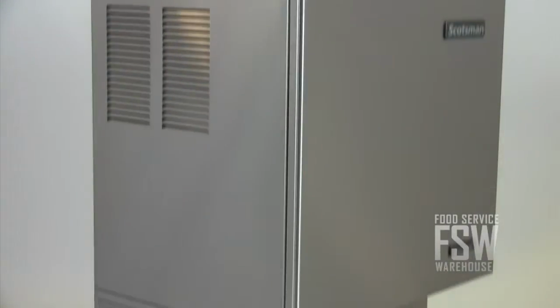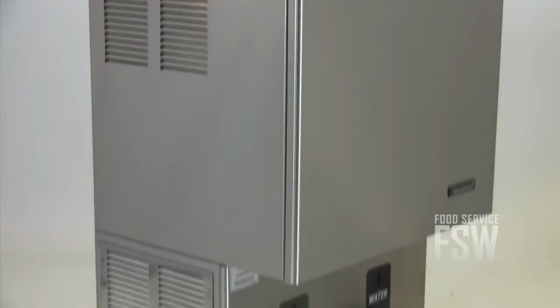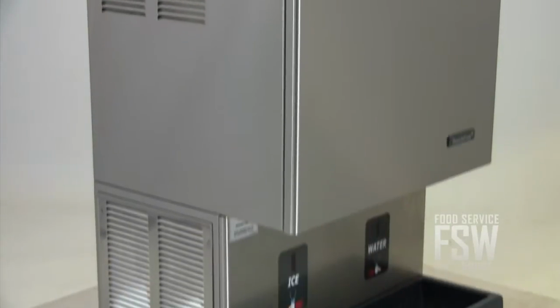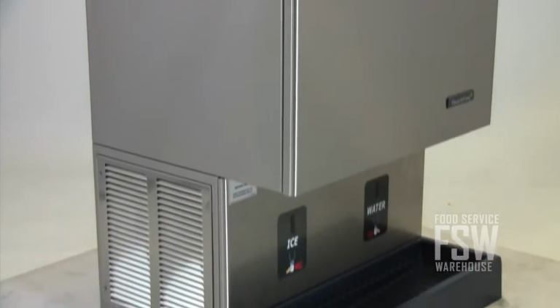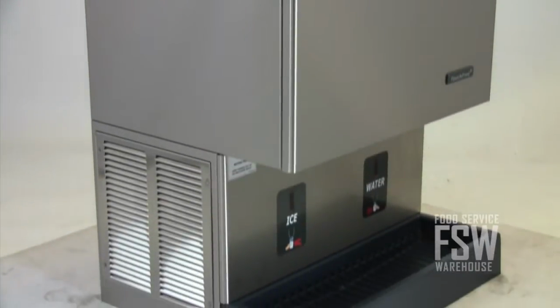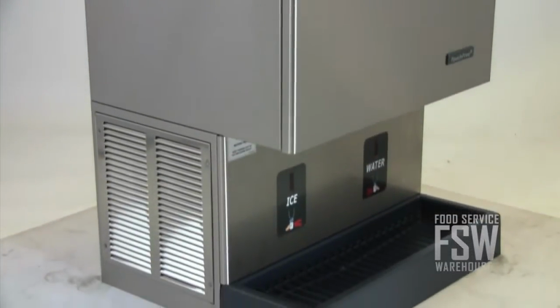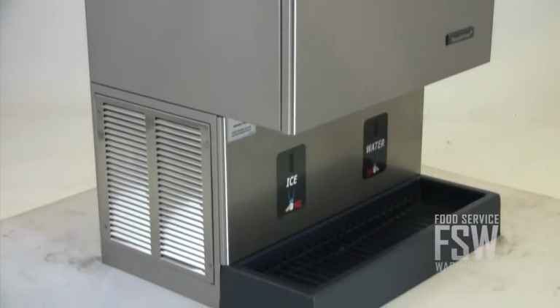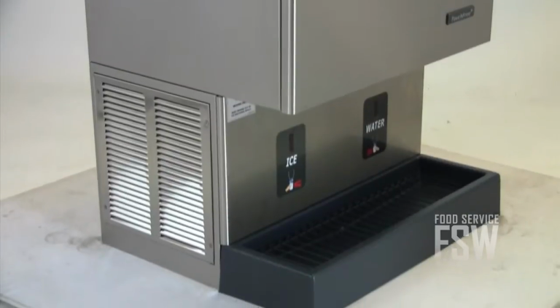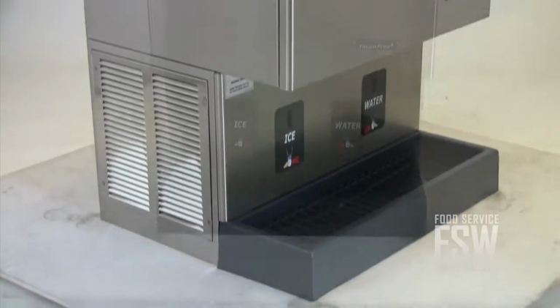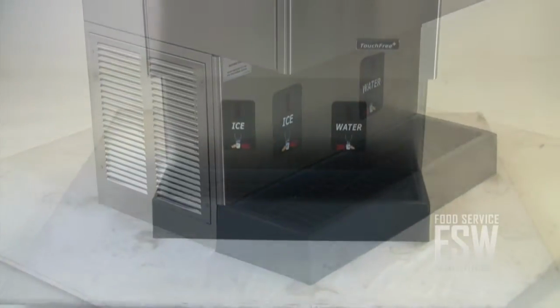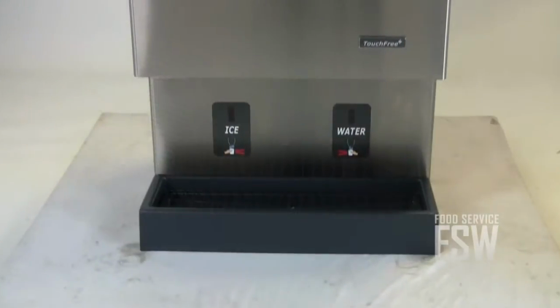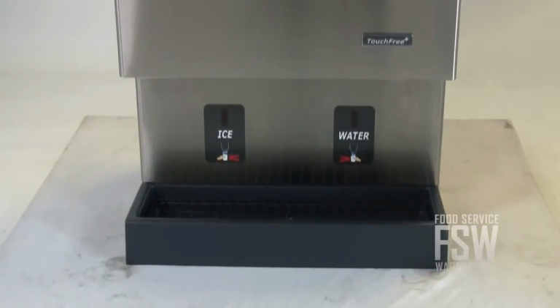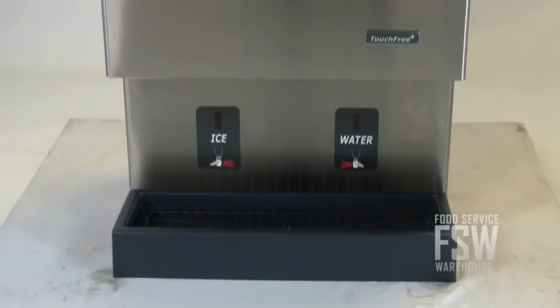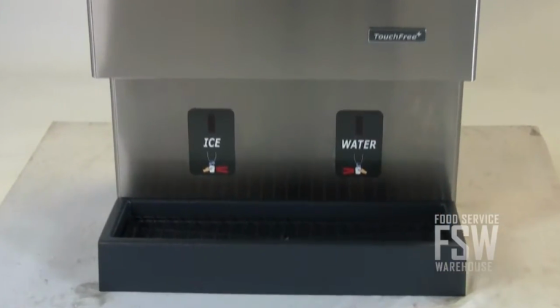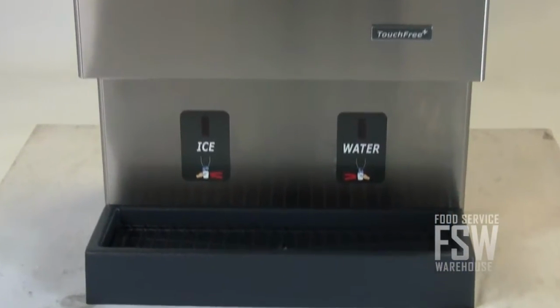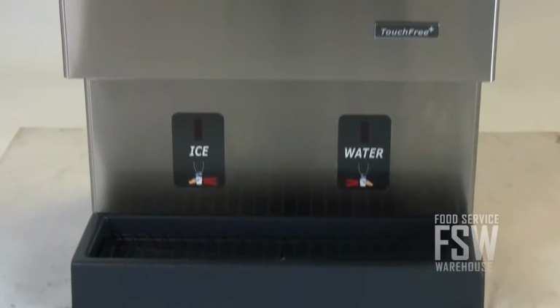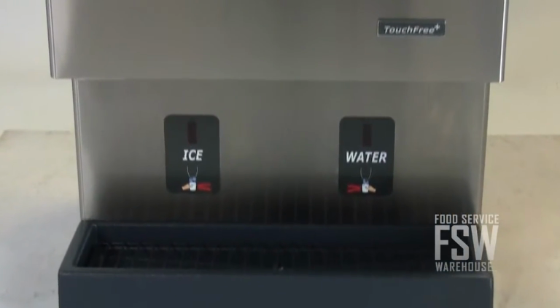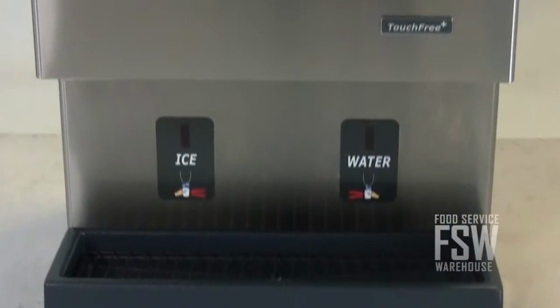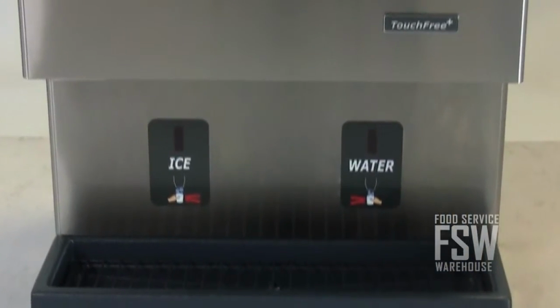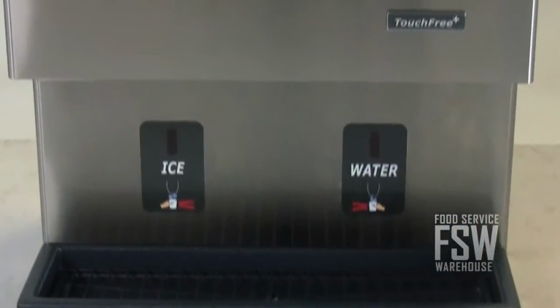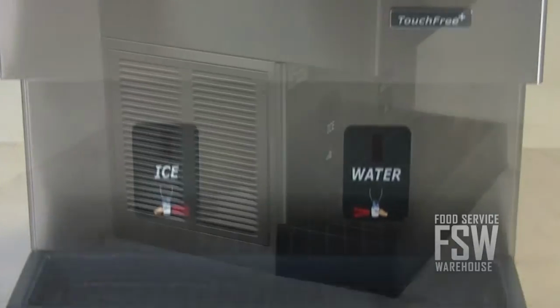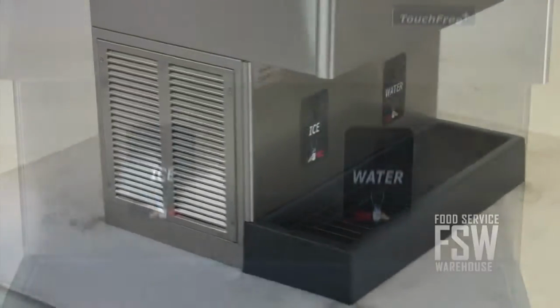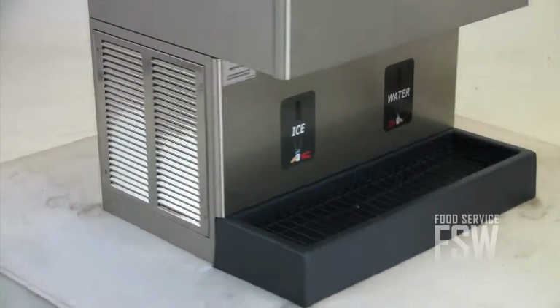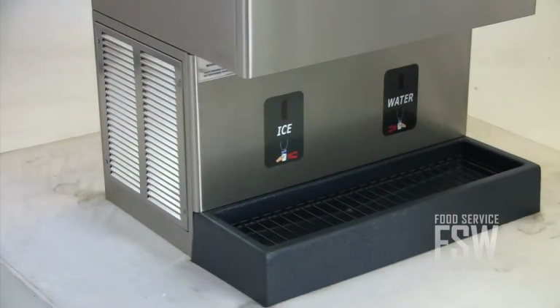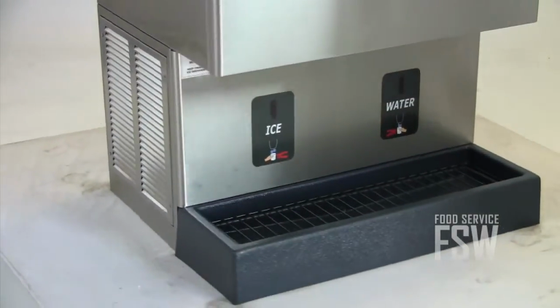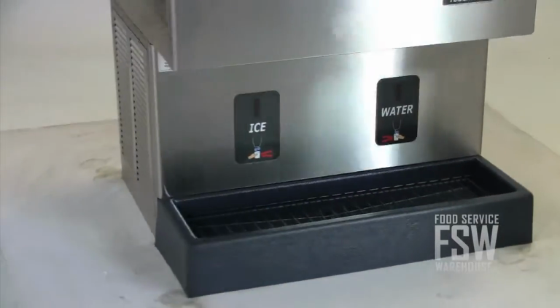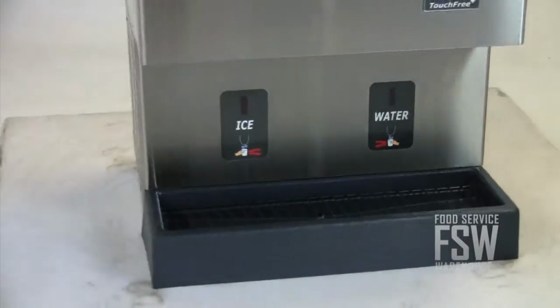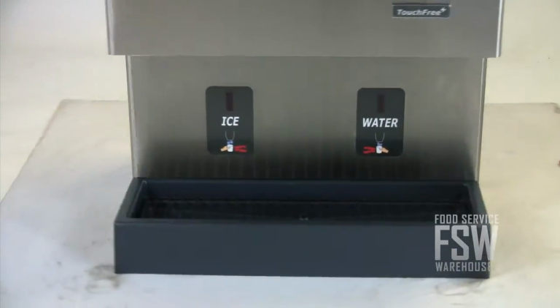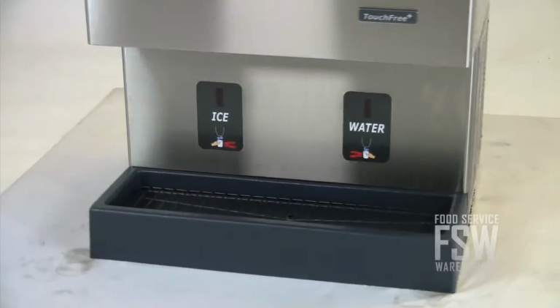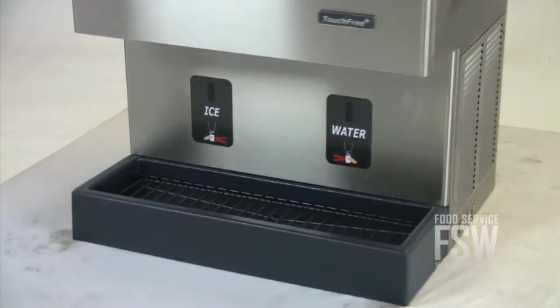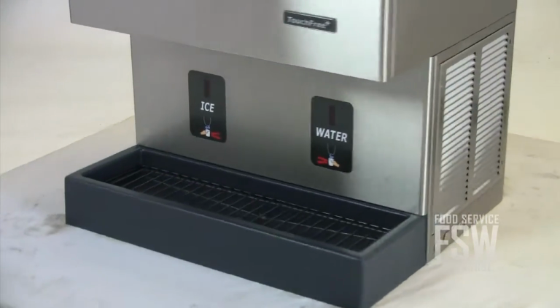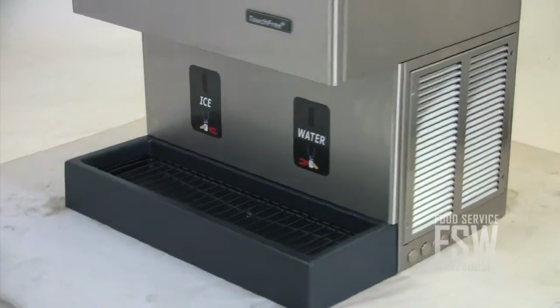The sleek stainless steel finish and rounded corners offer an attractive appearance. The easy-to-read labels improve the overall user experience. The touch-free activation offers convenient one-handed operation, eliminating the risk of cross-contamination and improving sanitation.